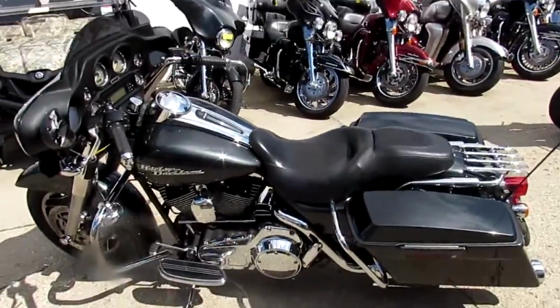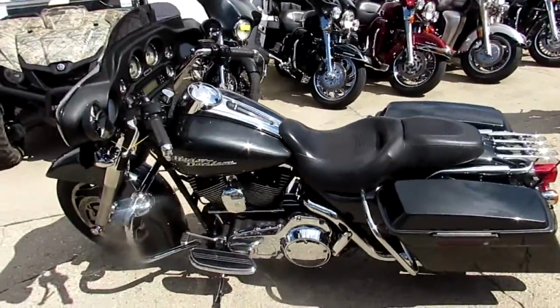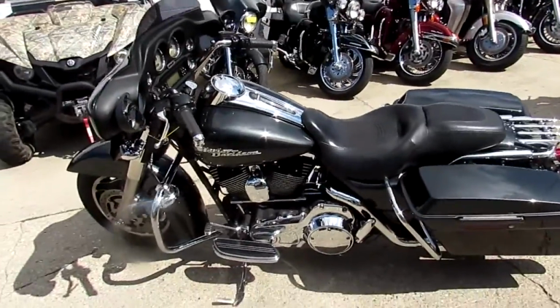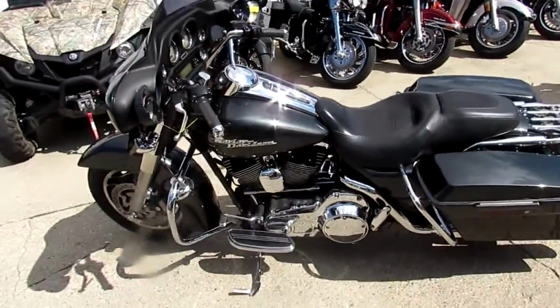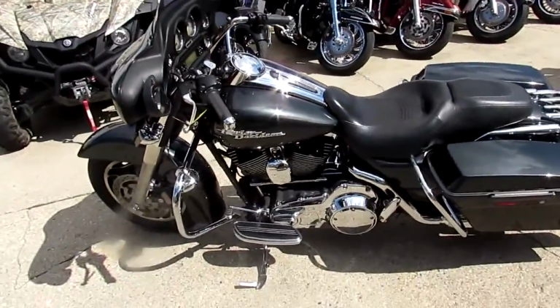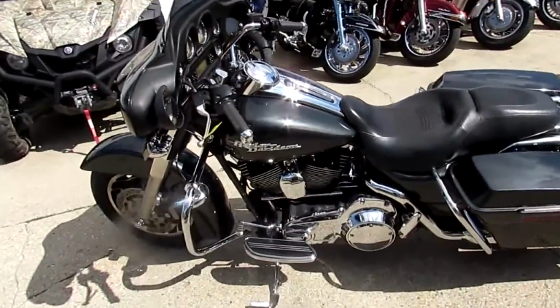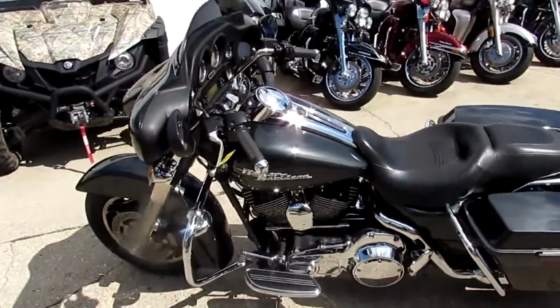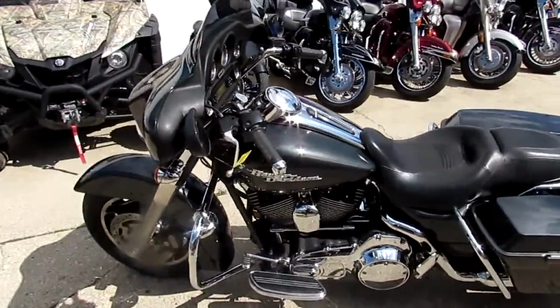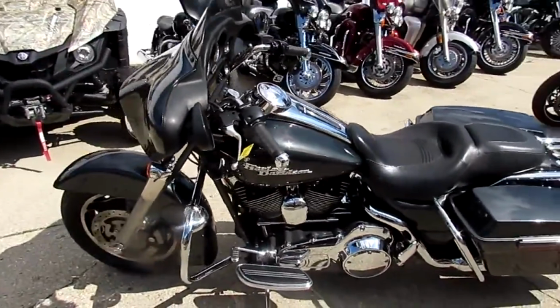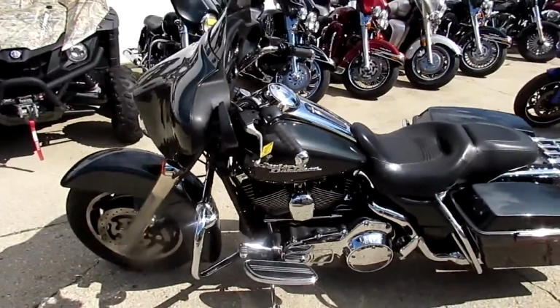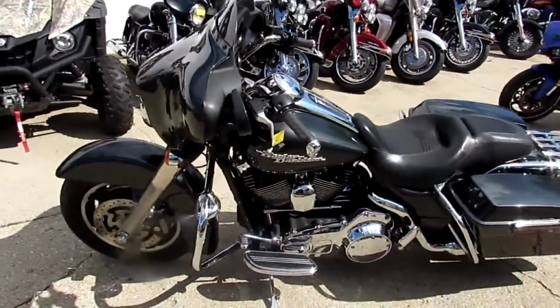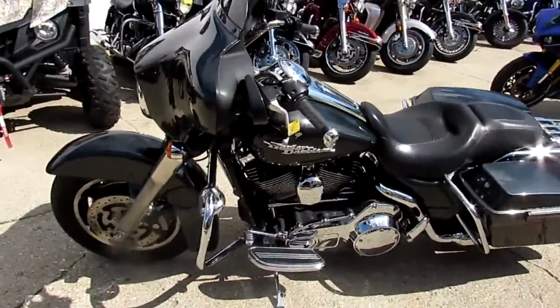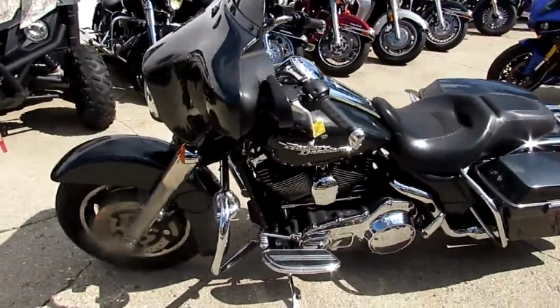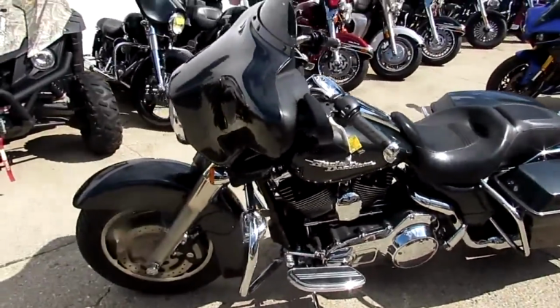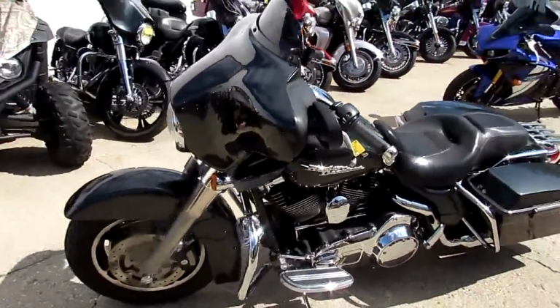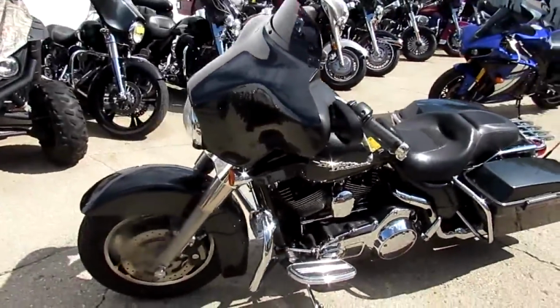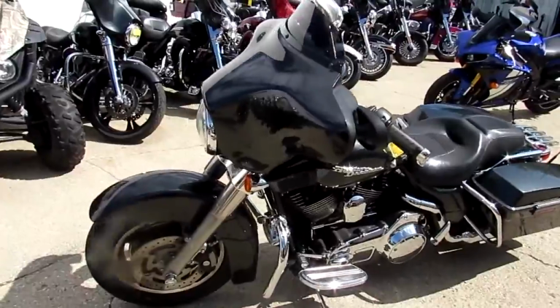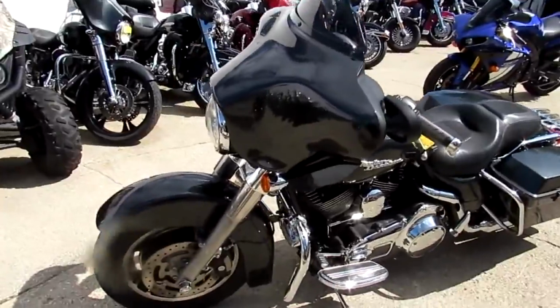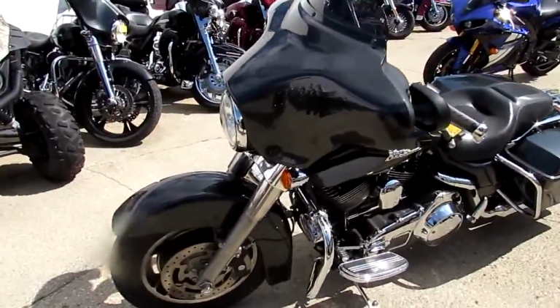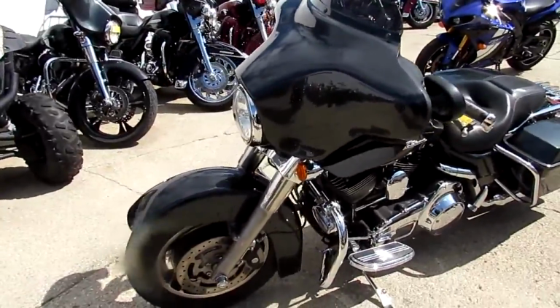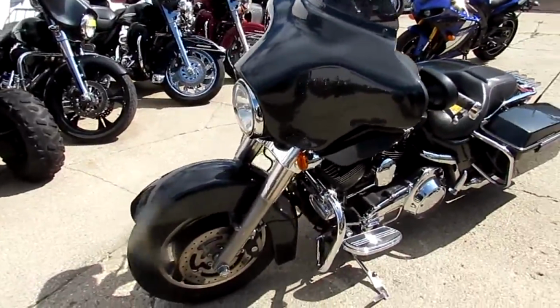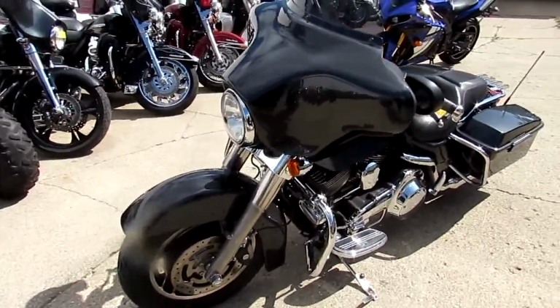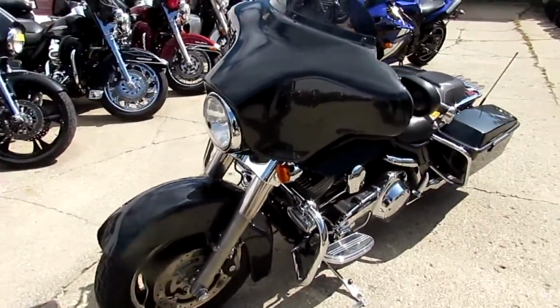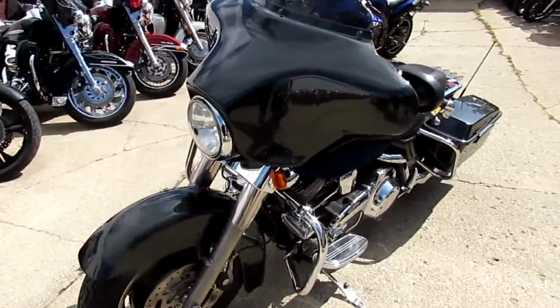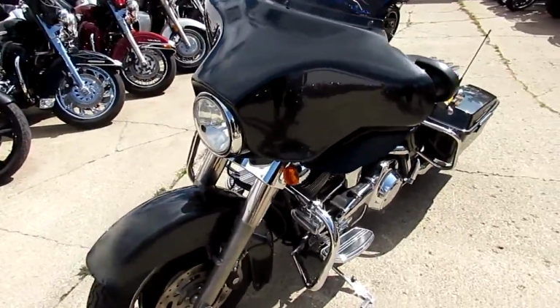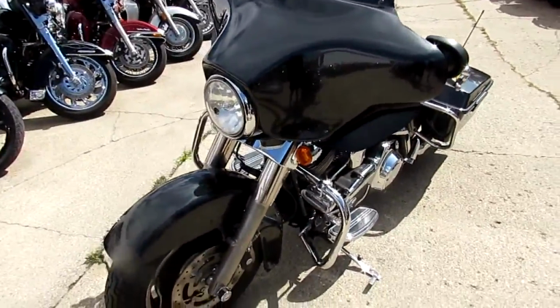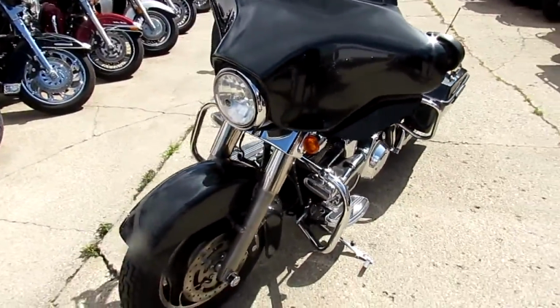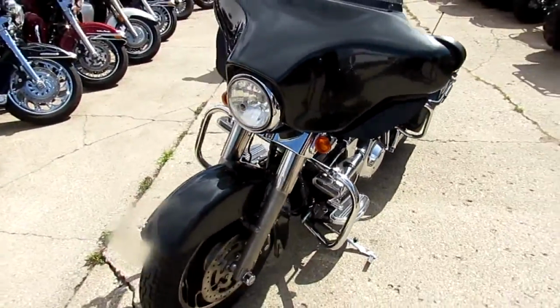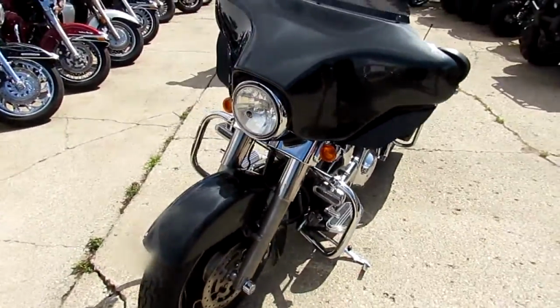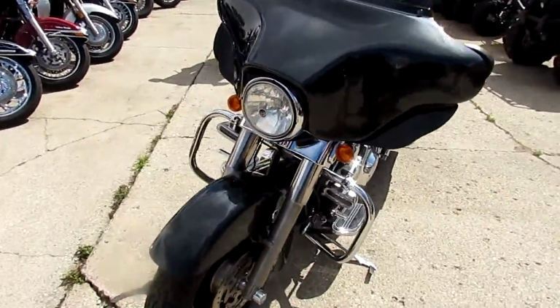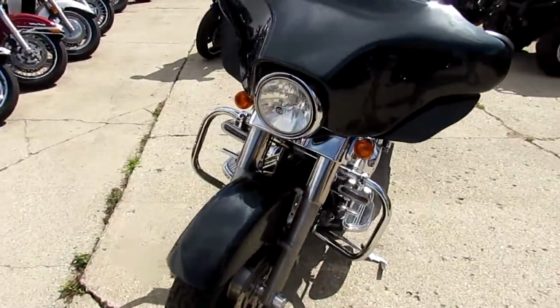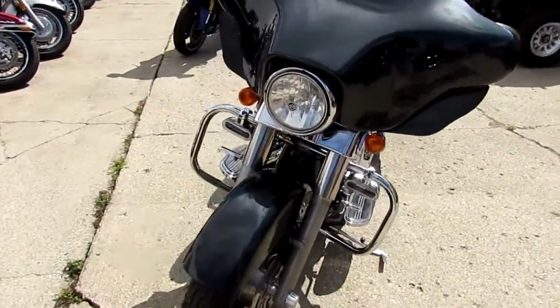Used Harley-Davidson headquarters here at Approval Power Sports. We've got over 200 — what do you think, Drew? 200, 250? Probably 250. 250 used Harleys in our showroom.